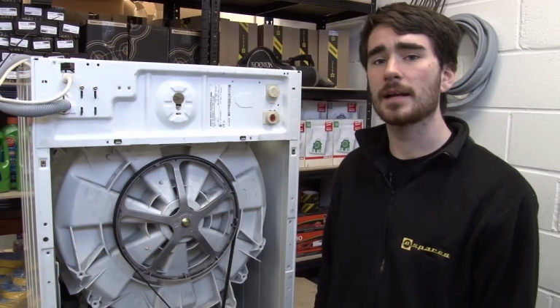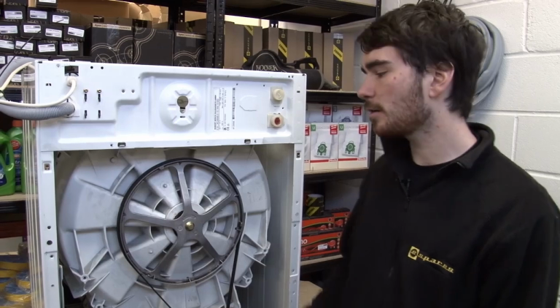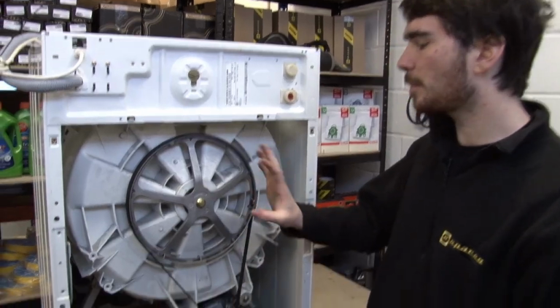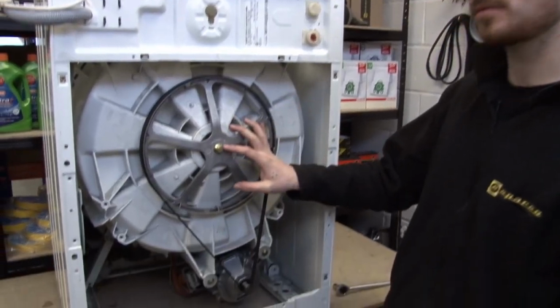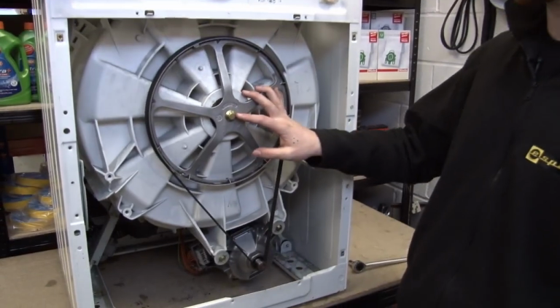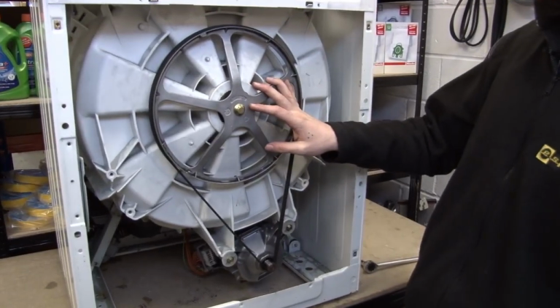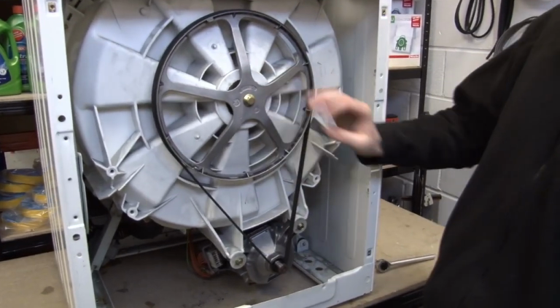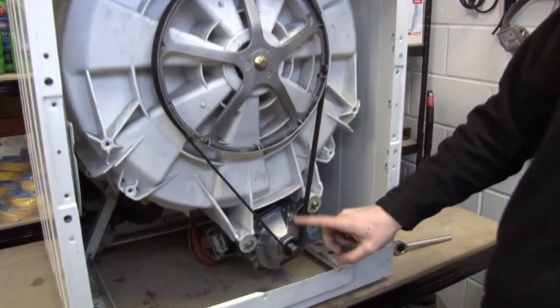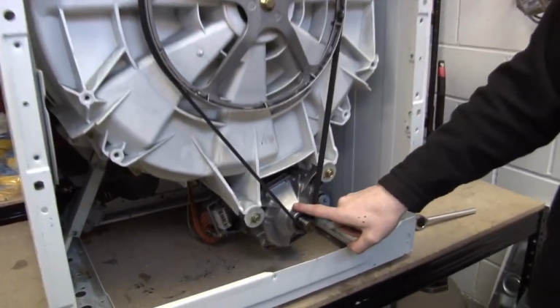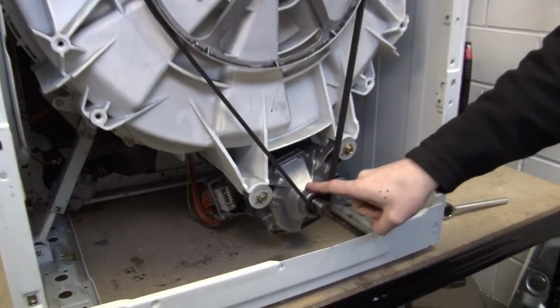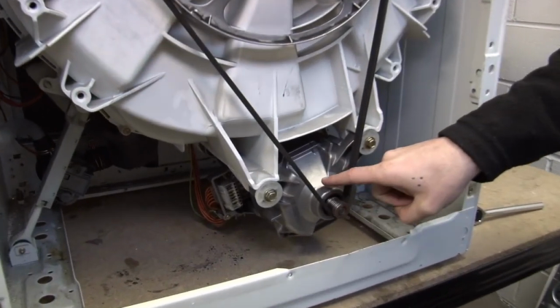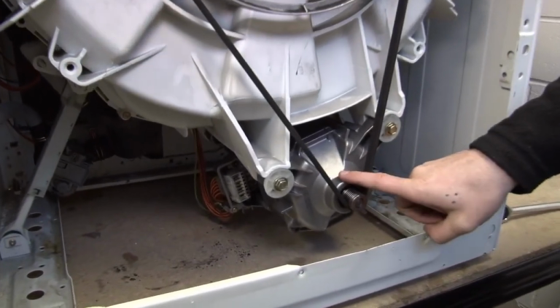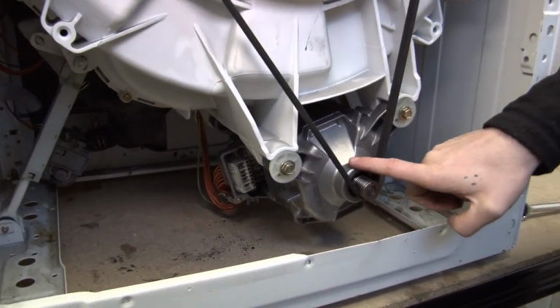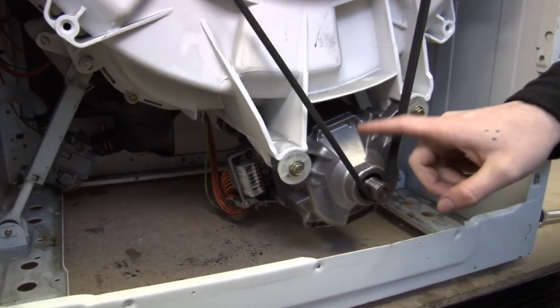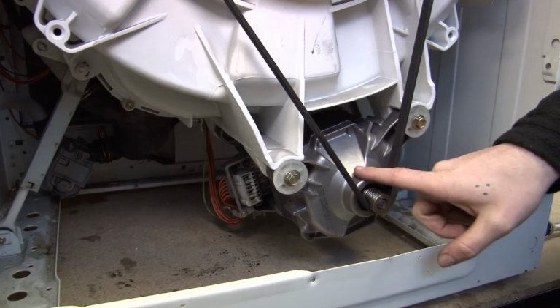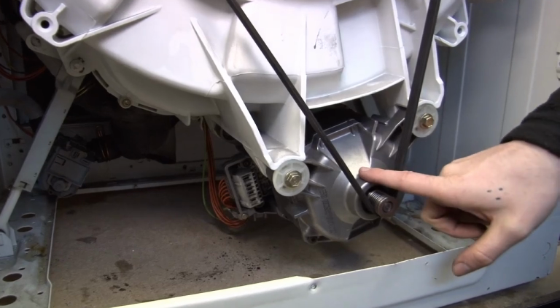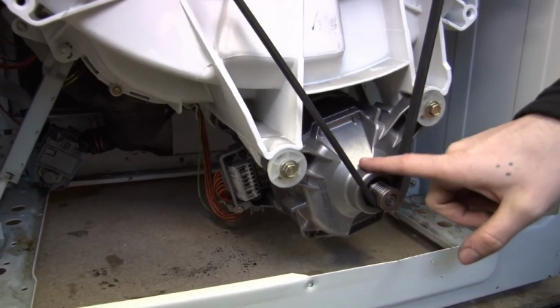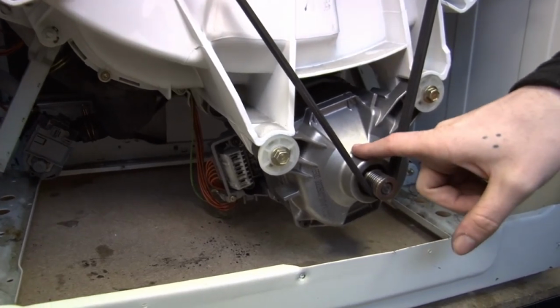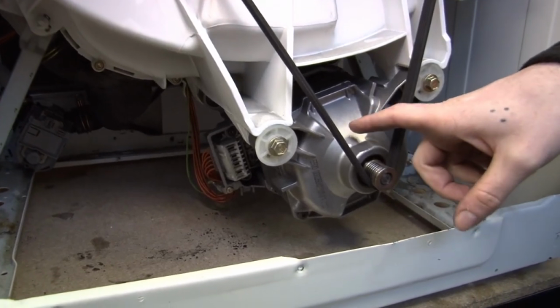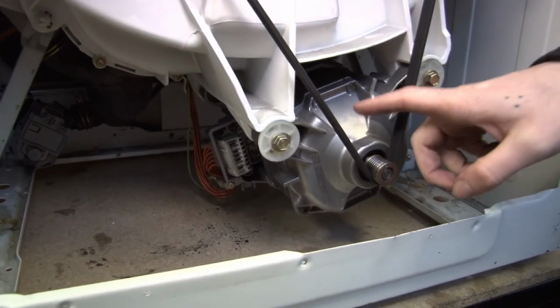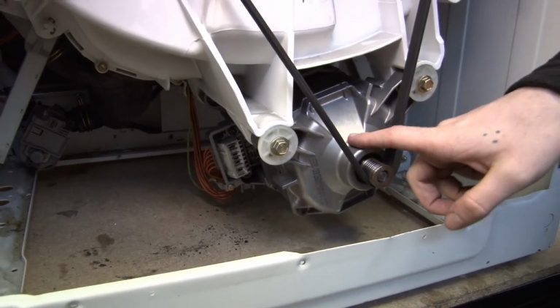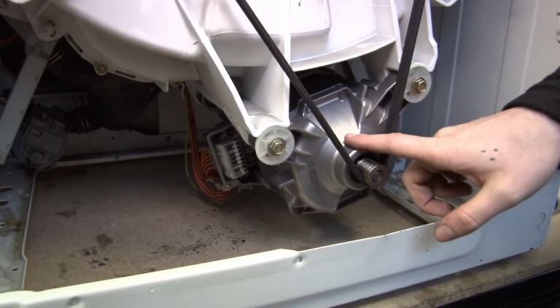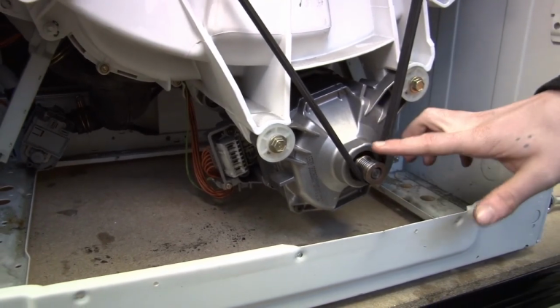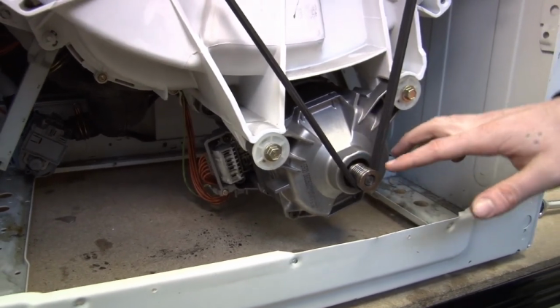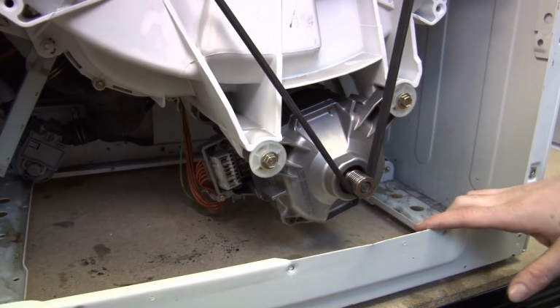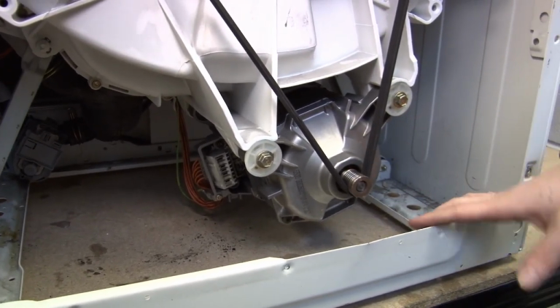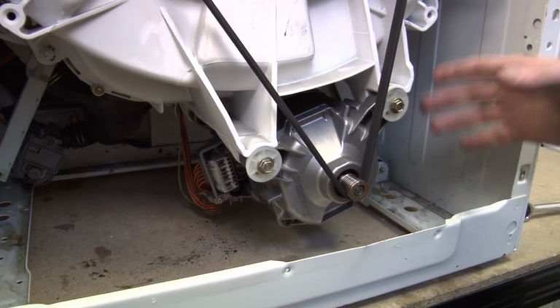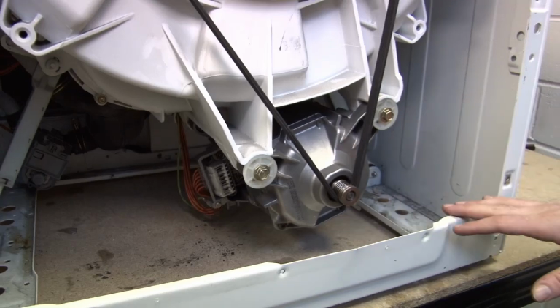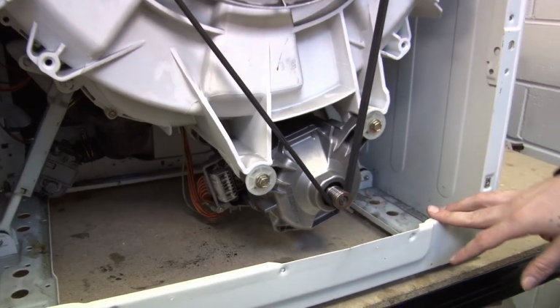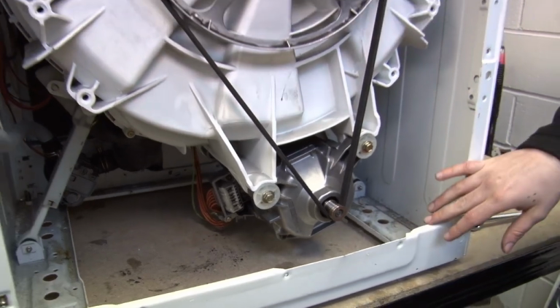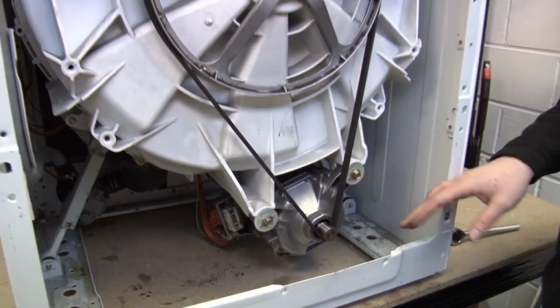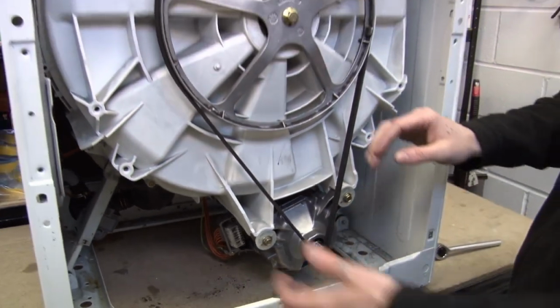Now I've removed the back panel from the washing machine. We can clearly see the motor down here situated just below the drum. It could be that your model of washing machine allows you to replace the carbon brushes without actually removing the motor, but I'm going to remove the motor from this washing machine anyway.